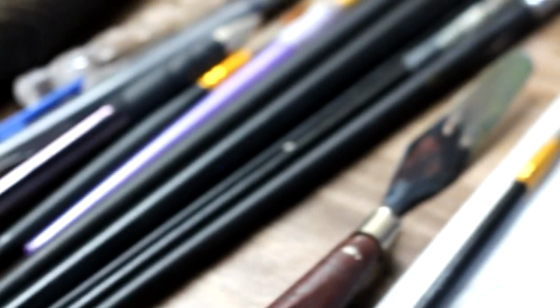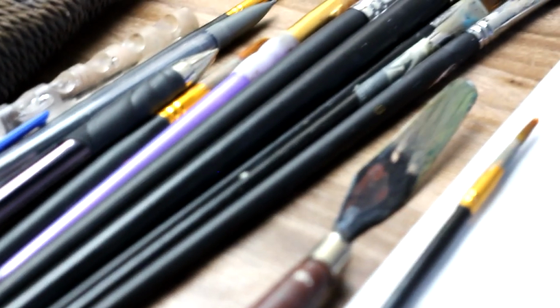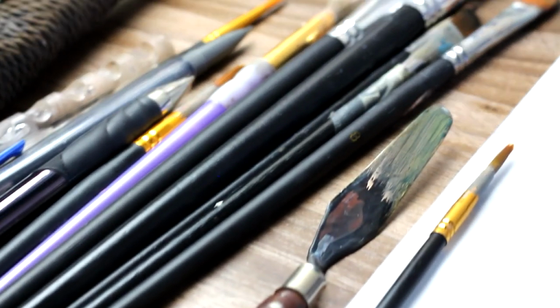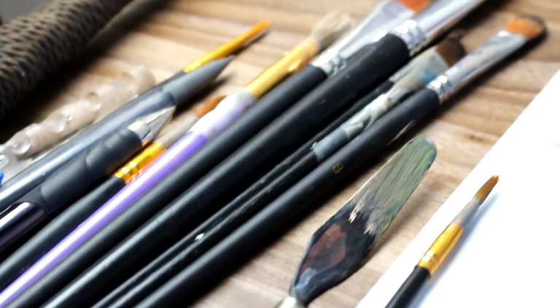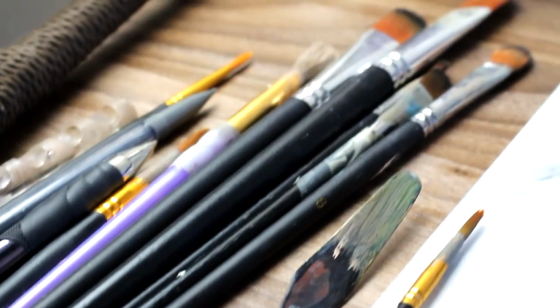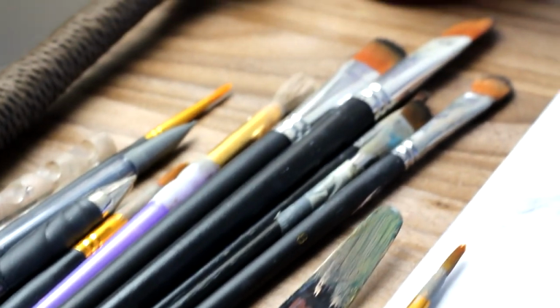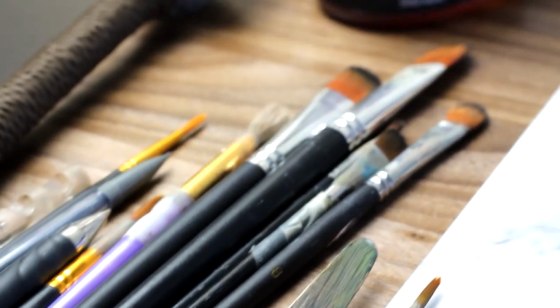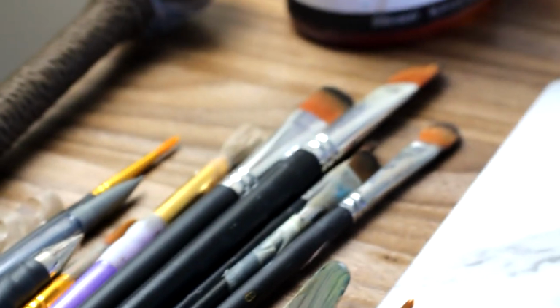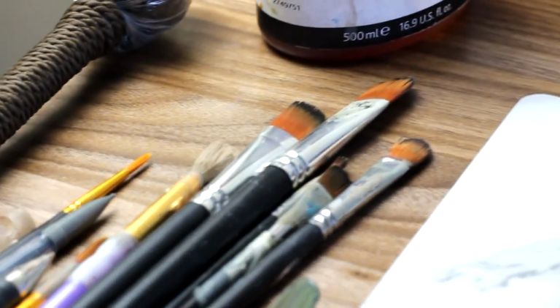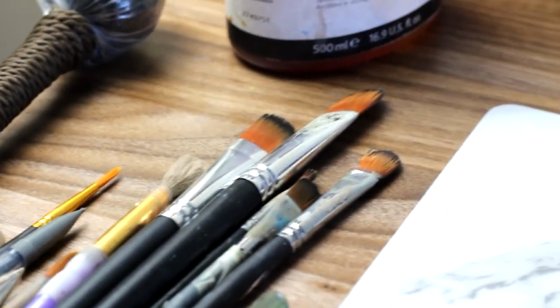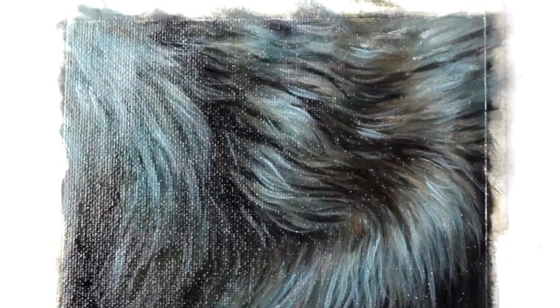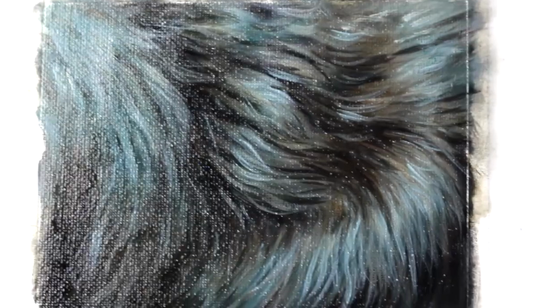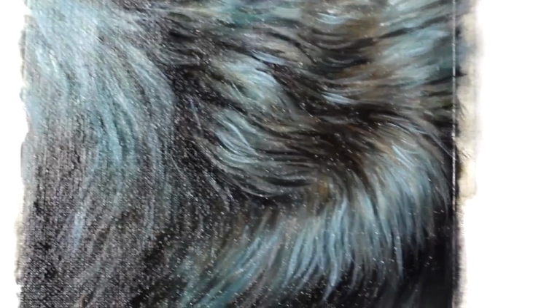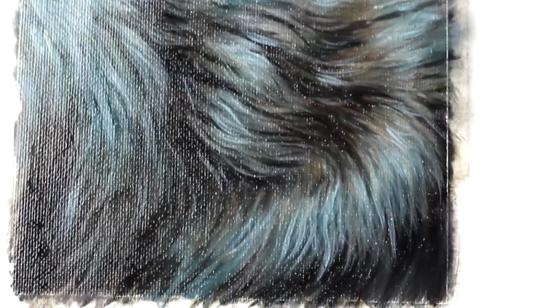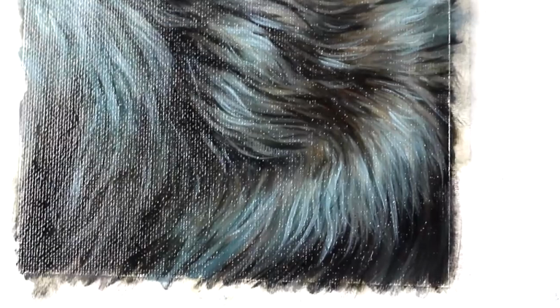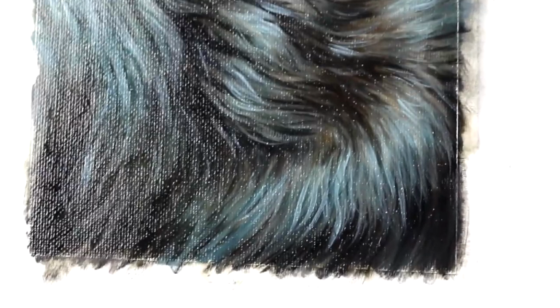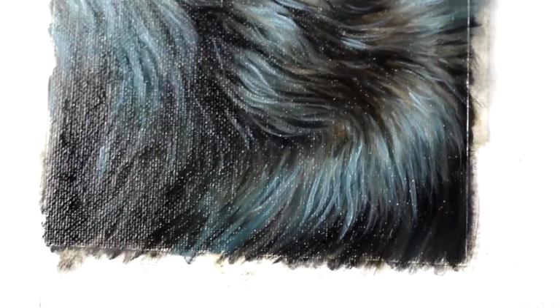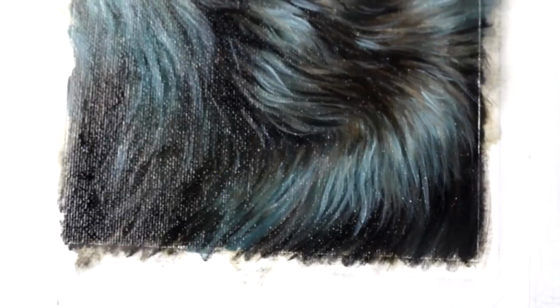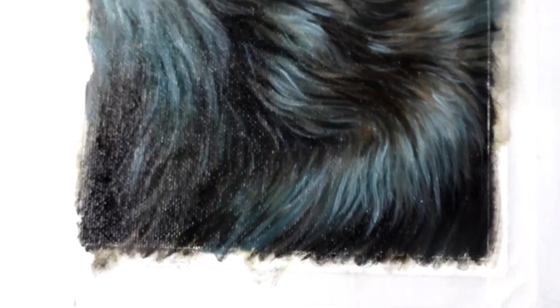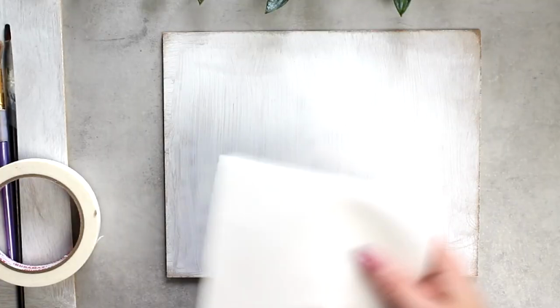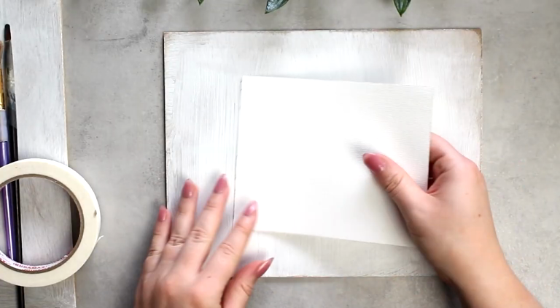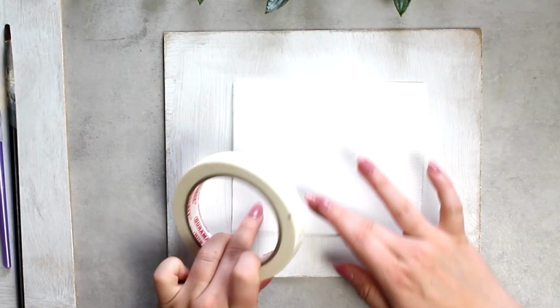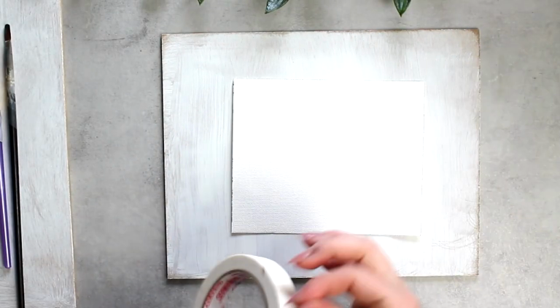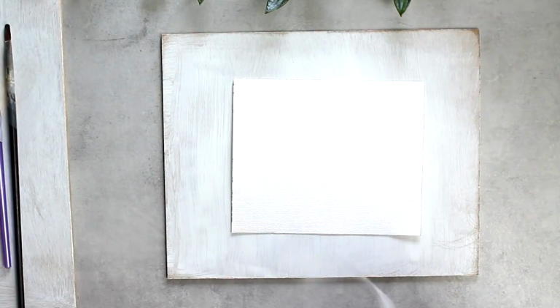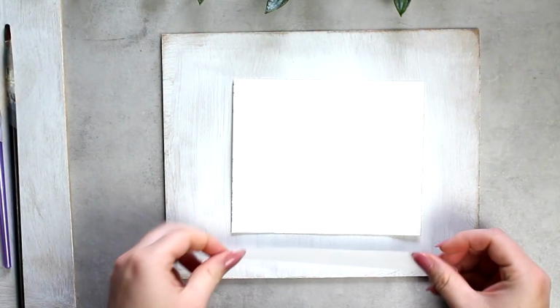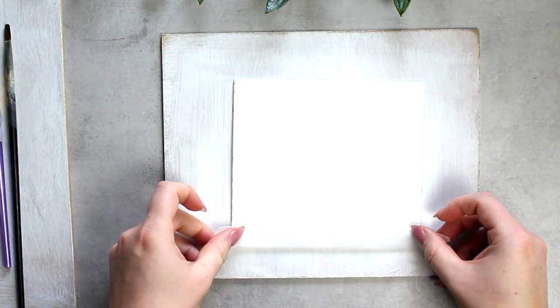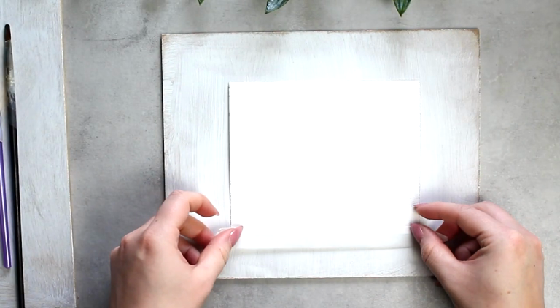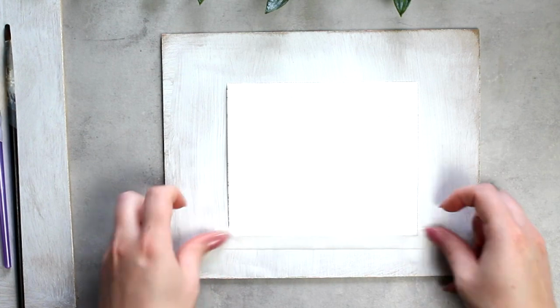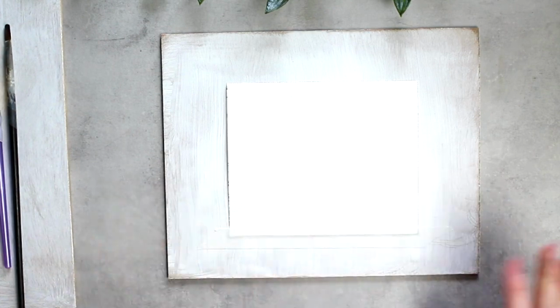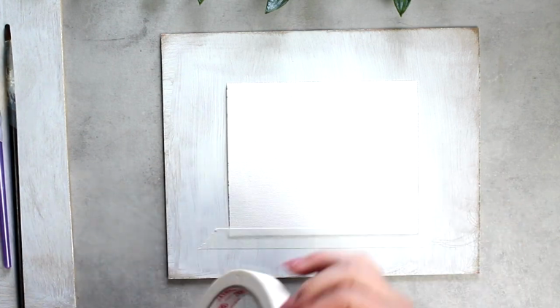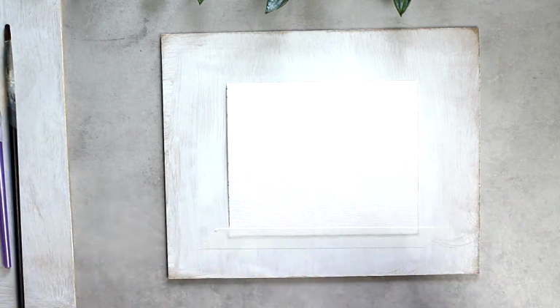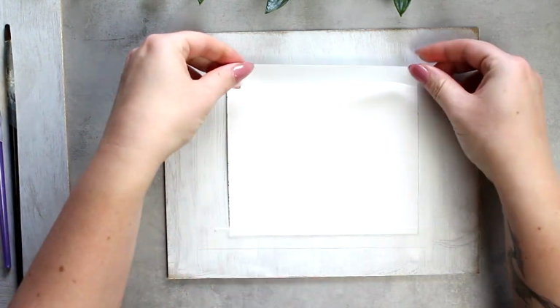Black is a very tricky color of fur to paint, and where most people go wrong is they only use black and white paint — but in reality there's so much color involved.